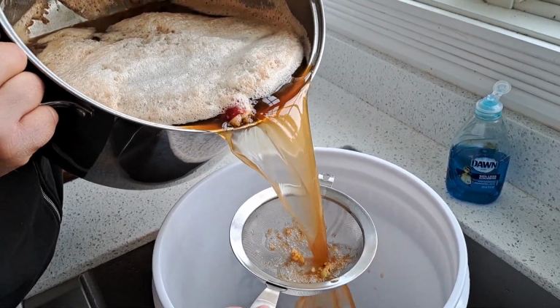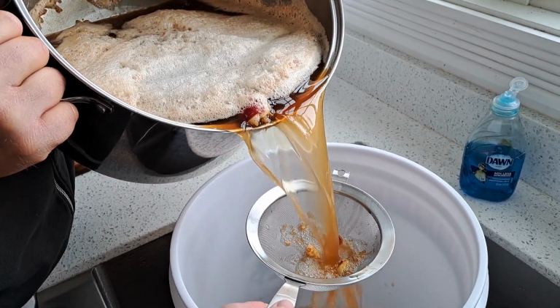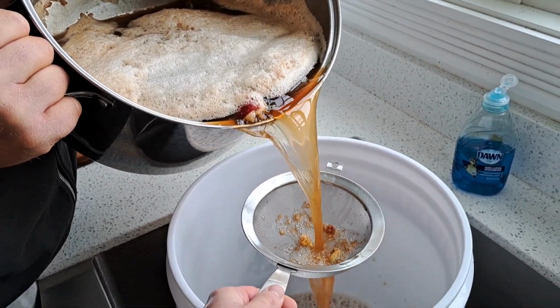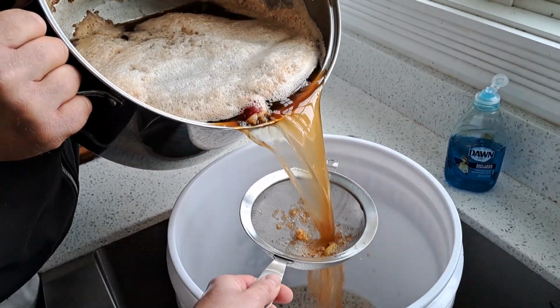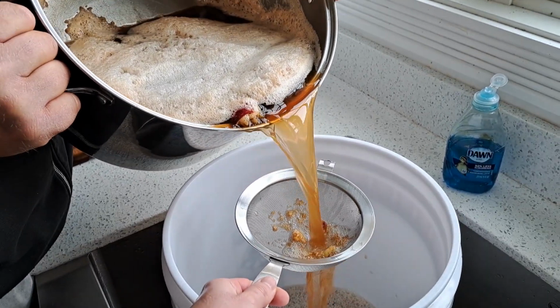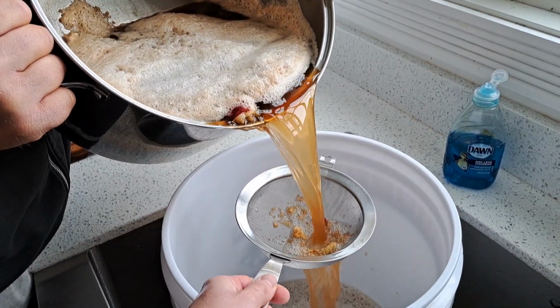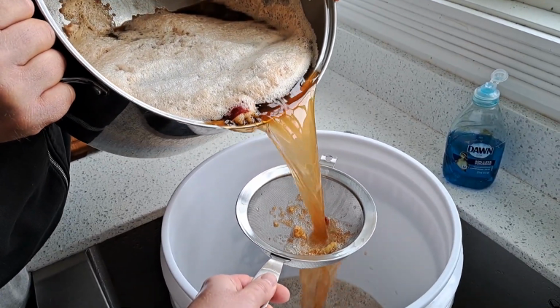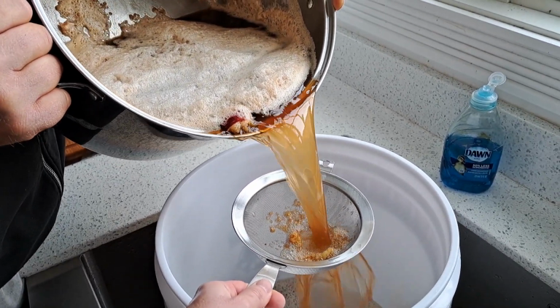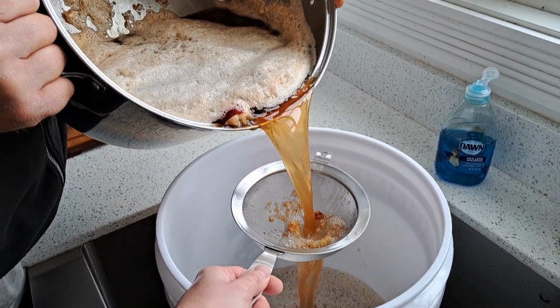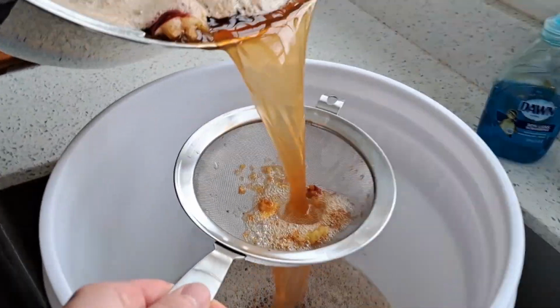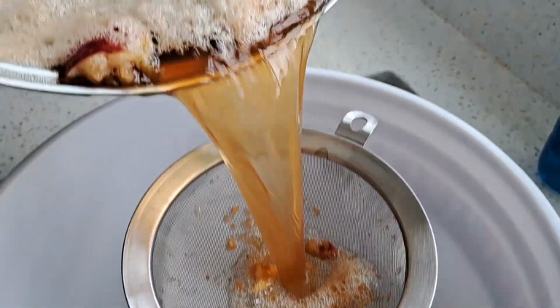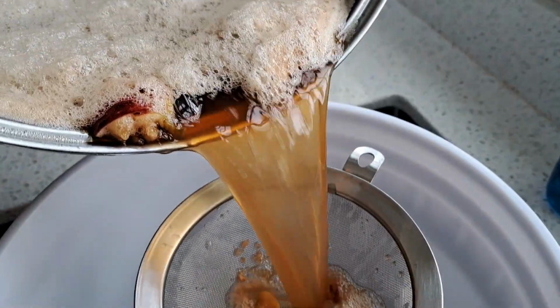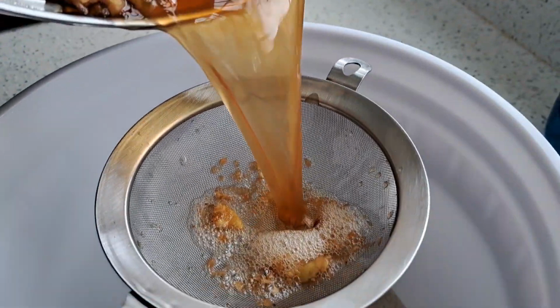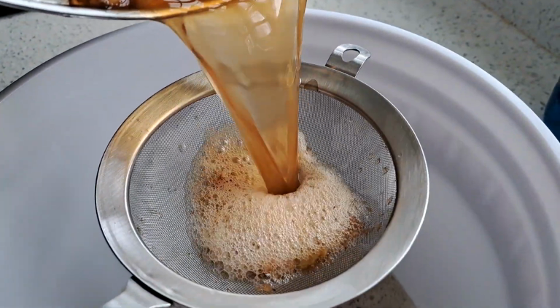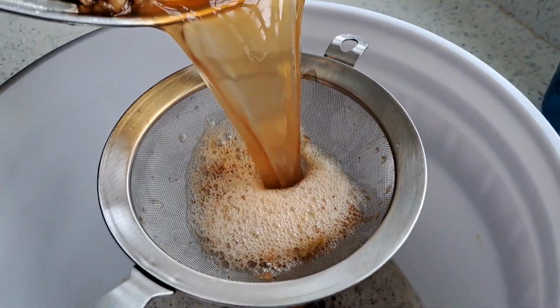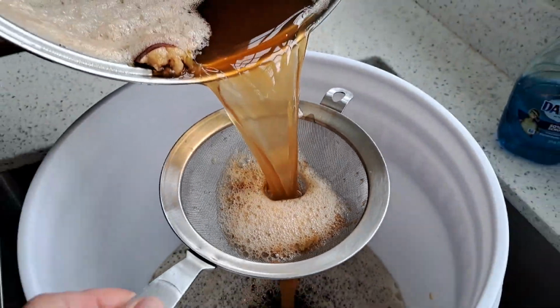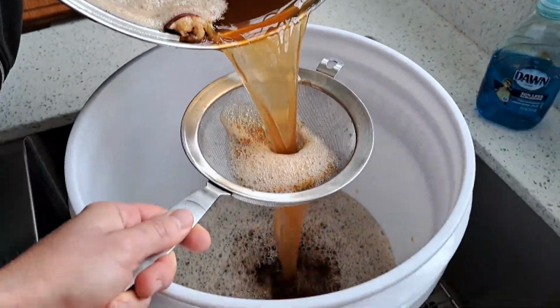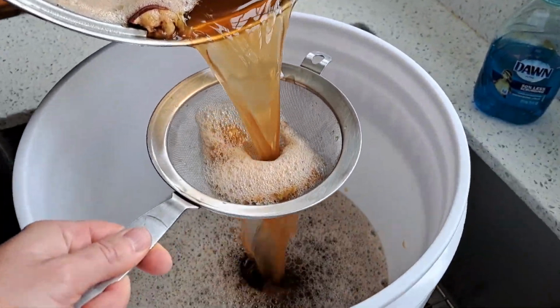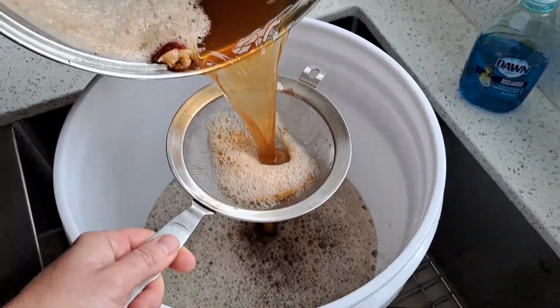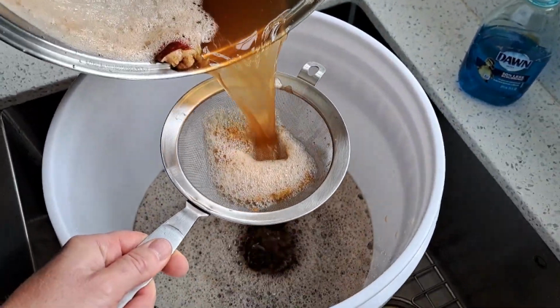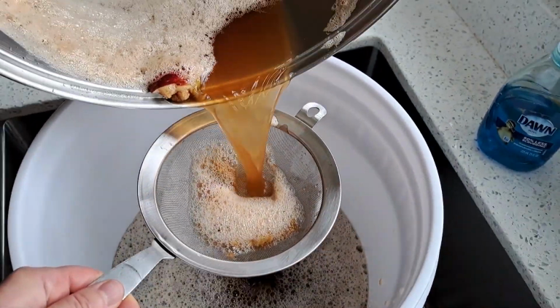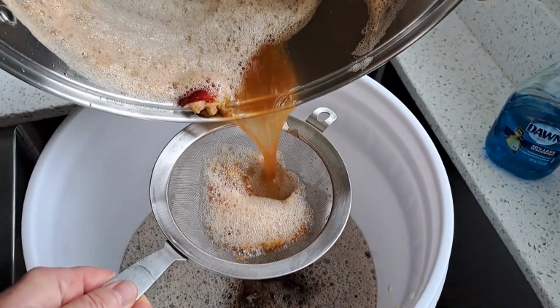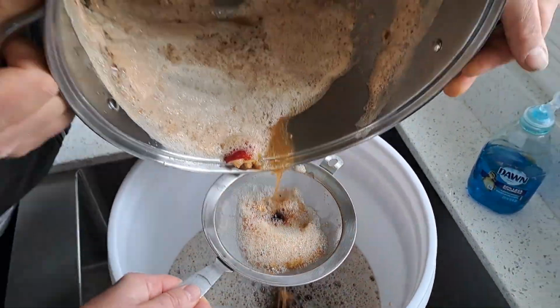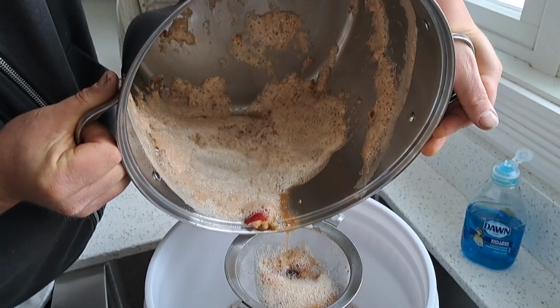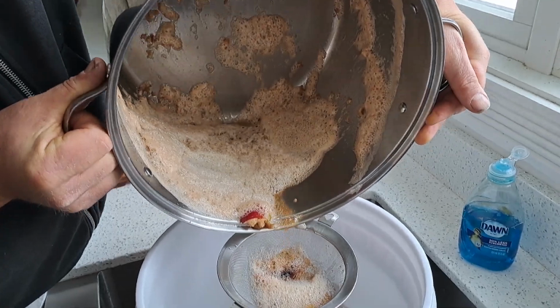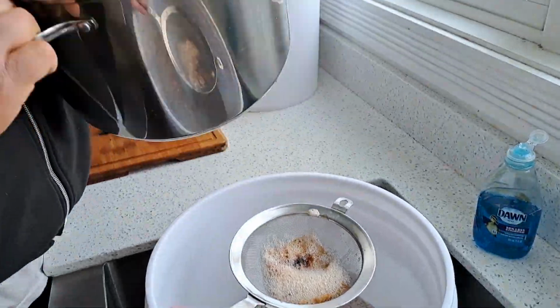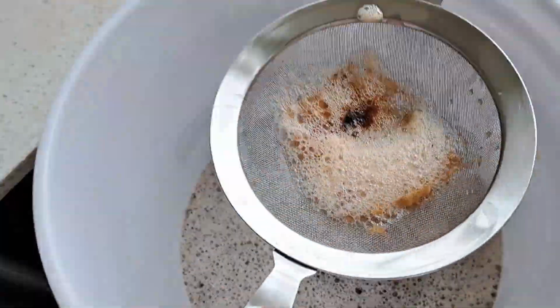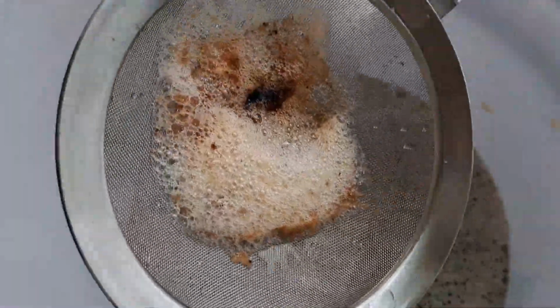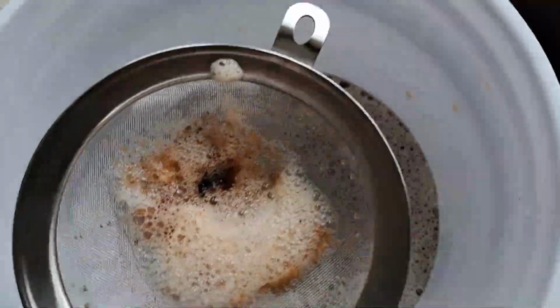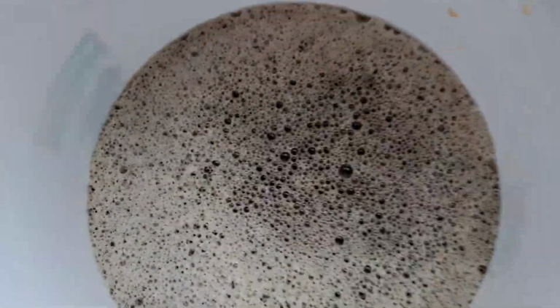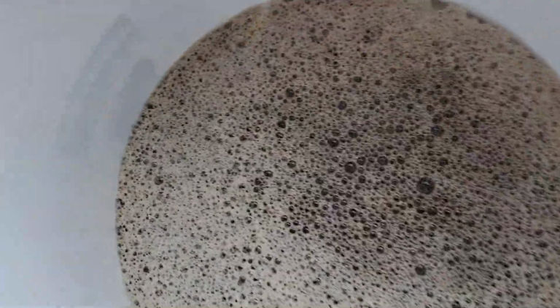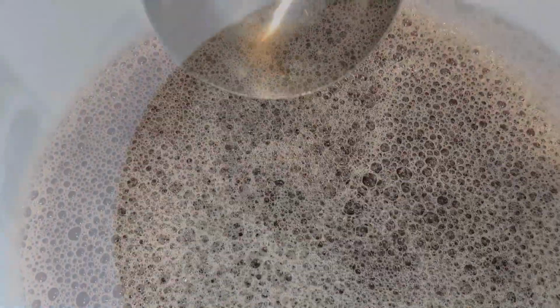We're running it through a rather fine-screen strainer. You can see the chunks are getting held back, along with some of the foam and sediment. Here's a look at the raw cider.